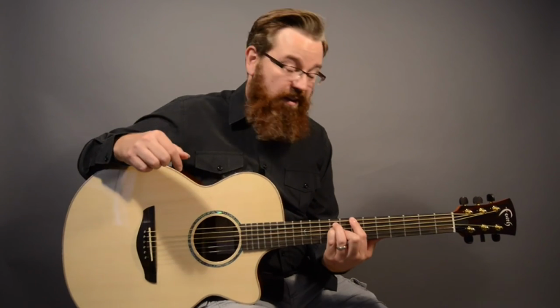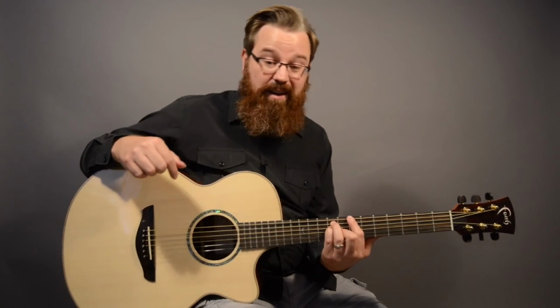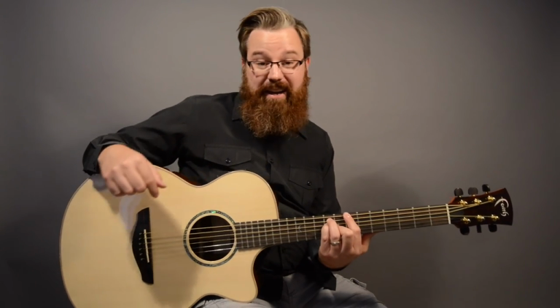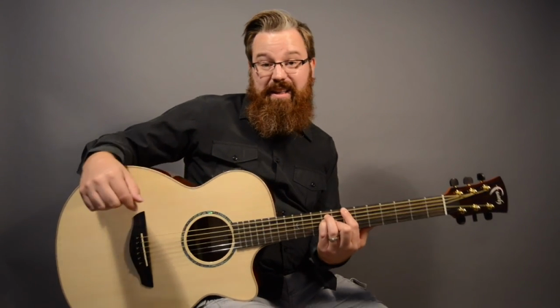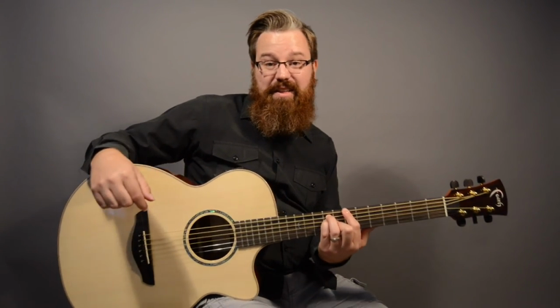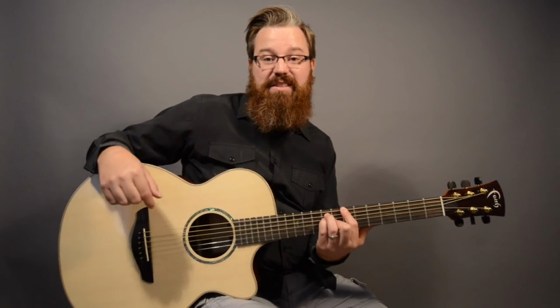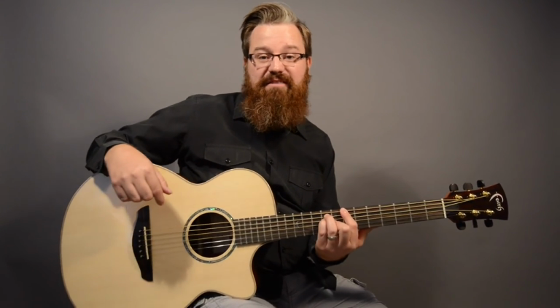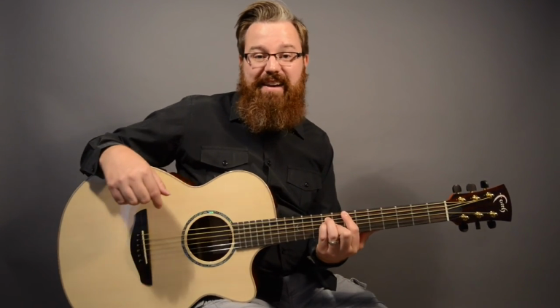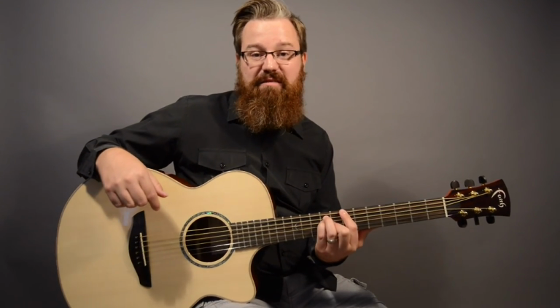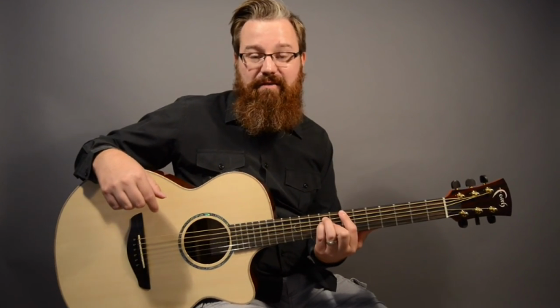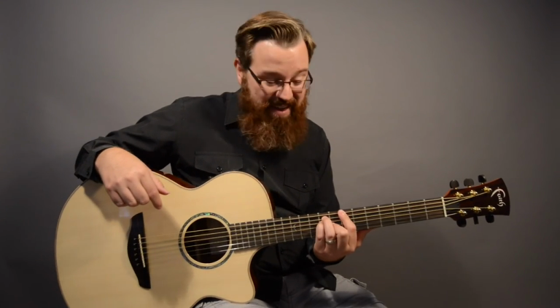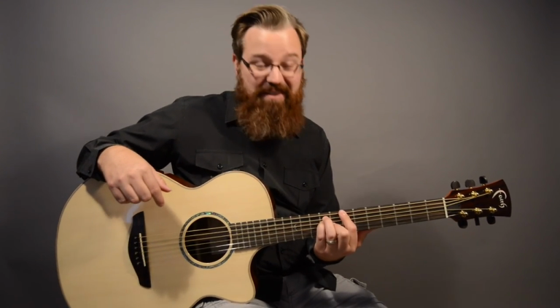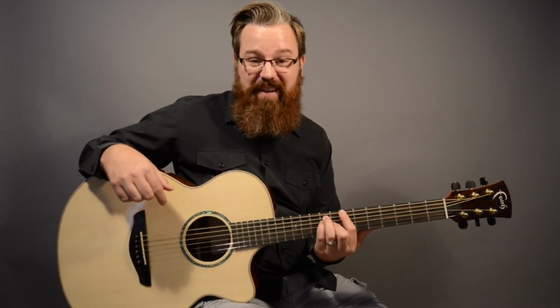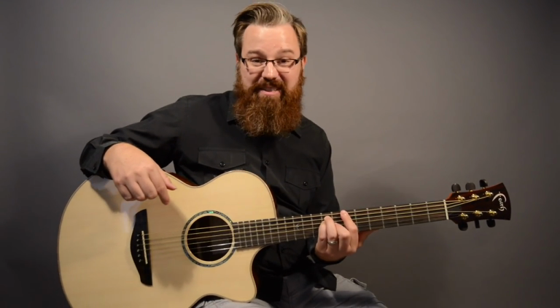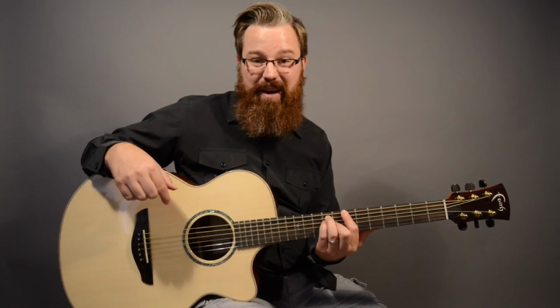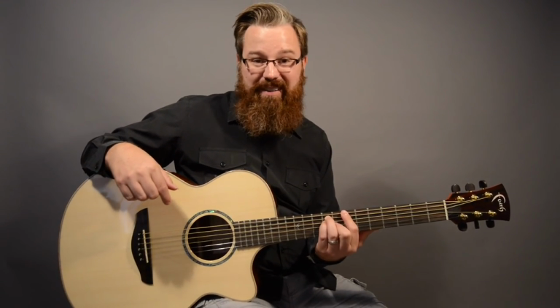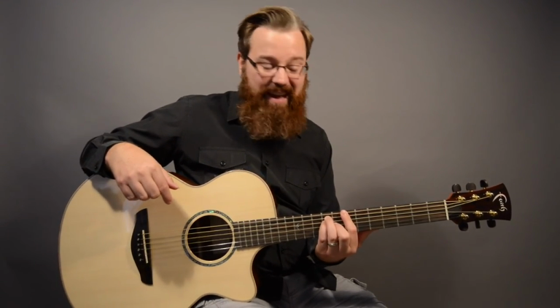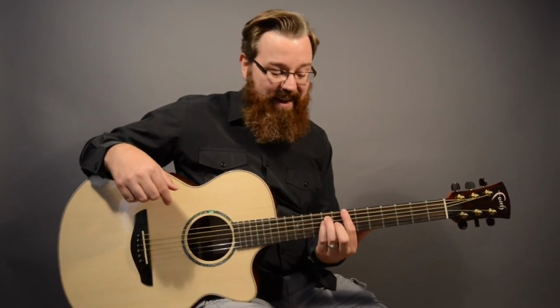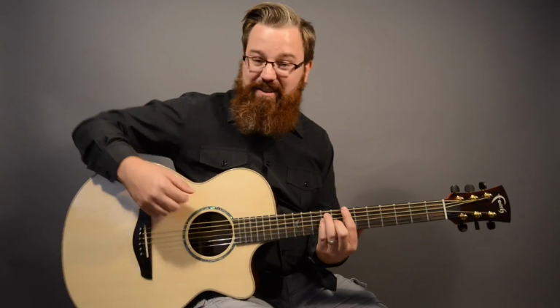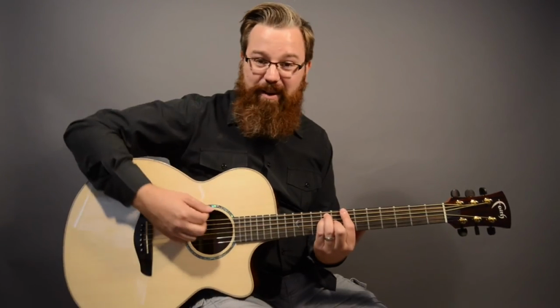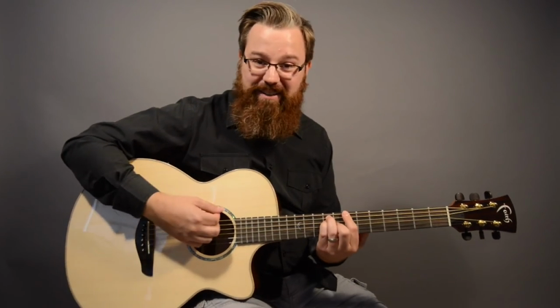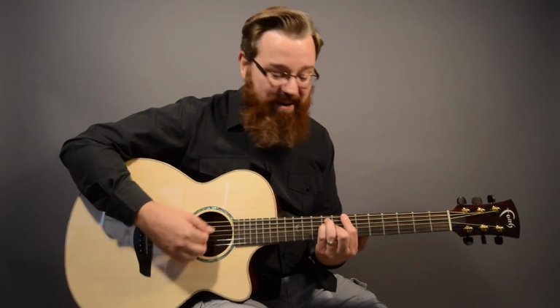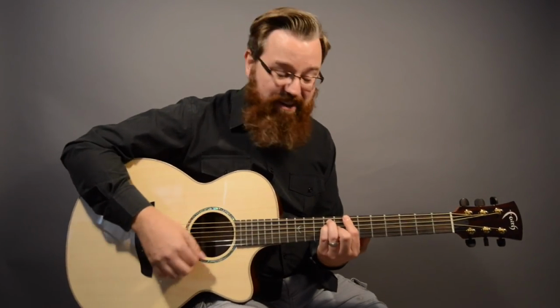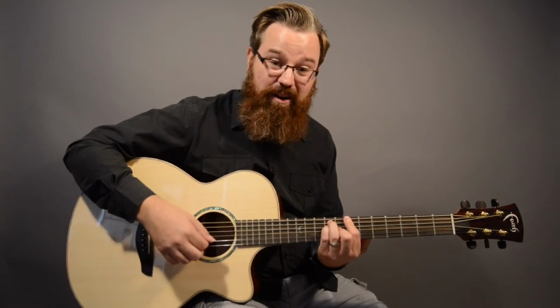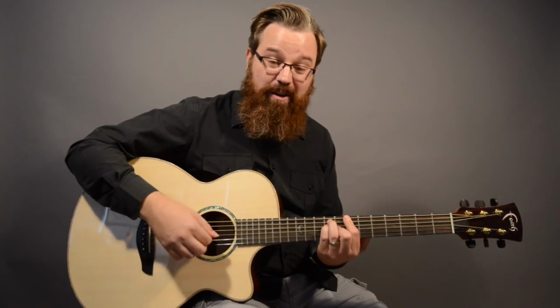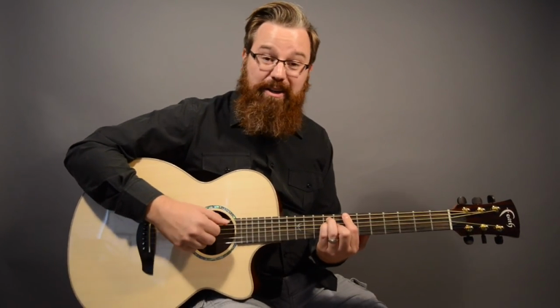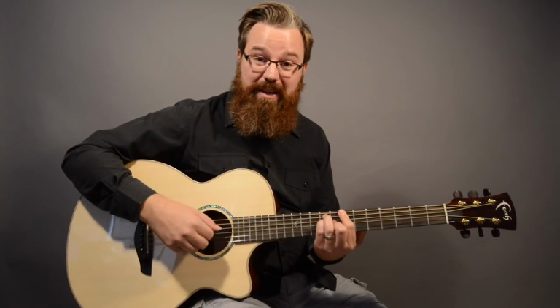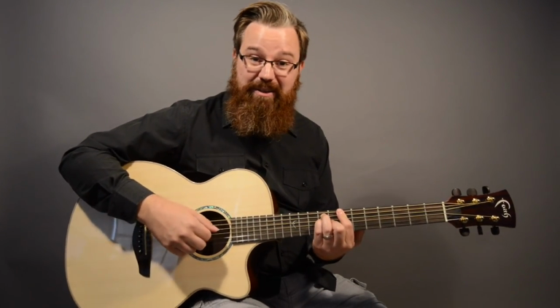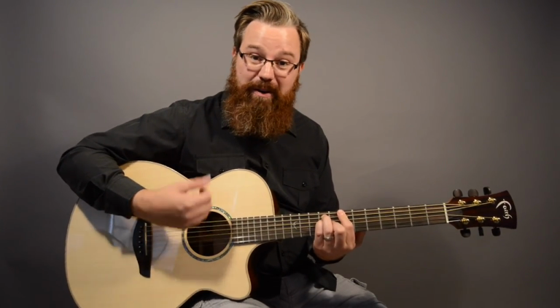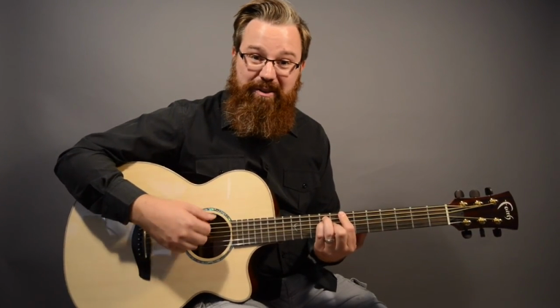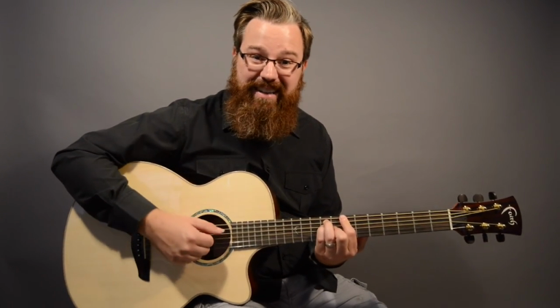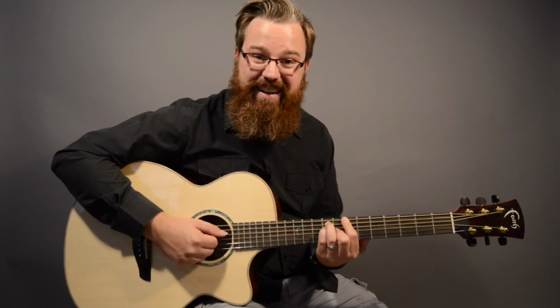Again, this is the Faith Venus model and it's a great guitar. Thanks for watching me show it to you today.